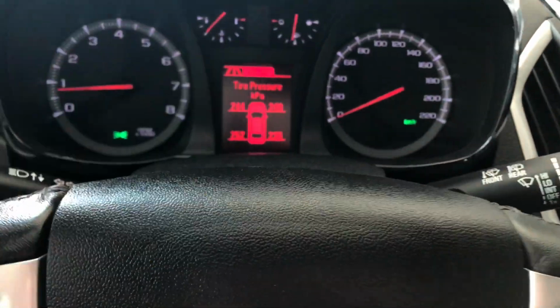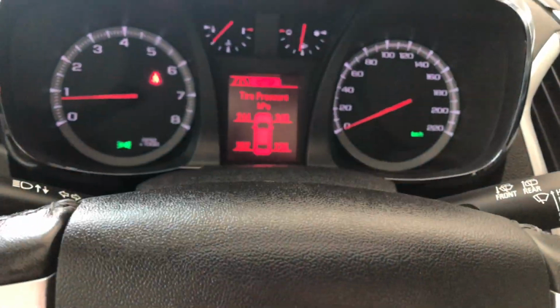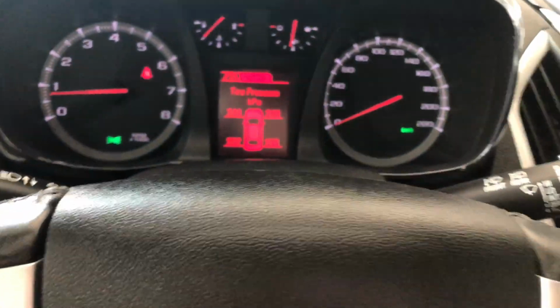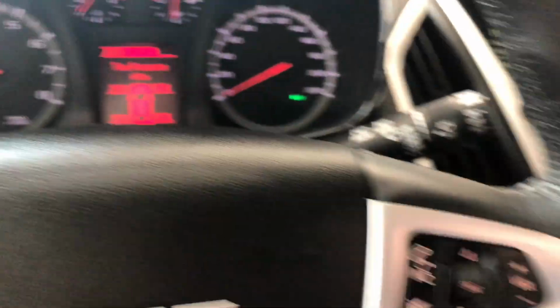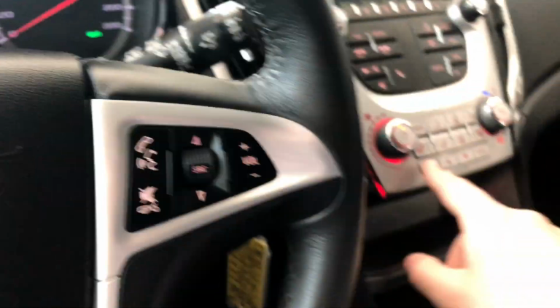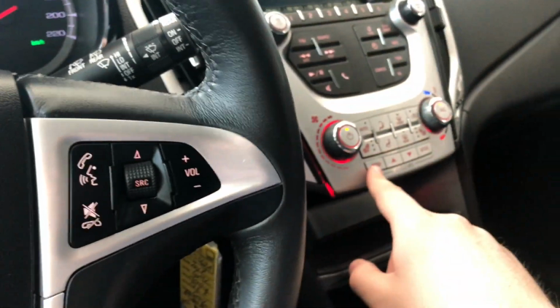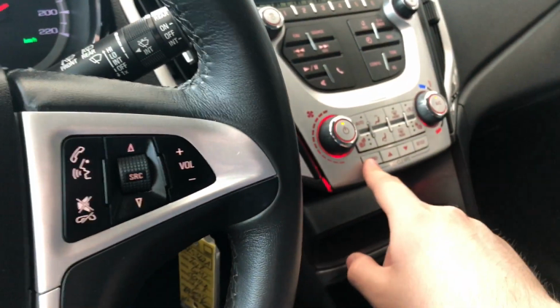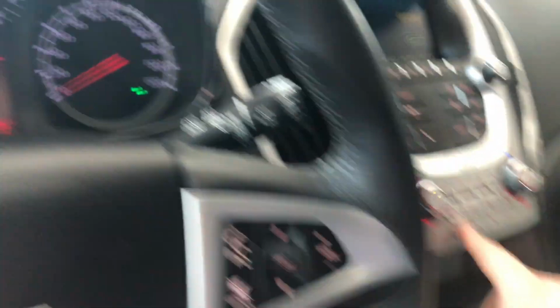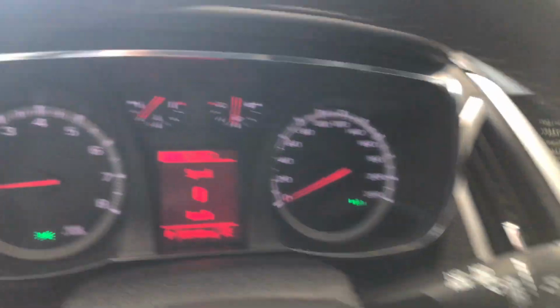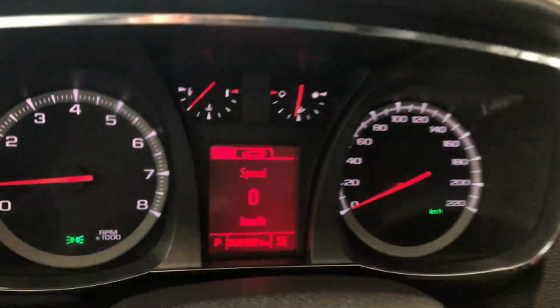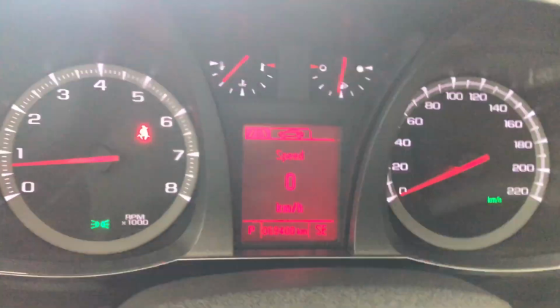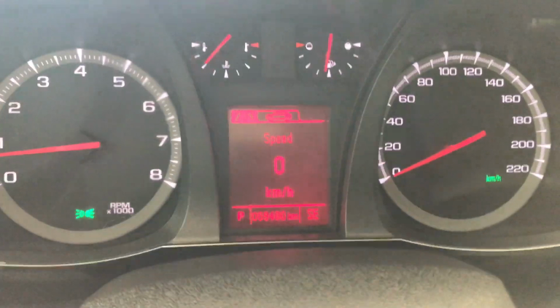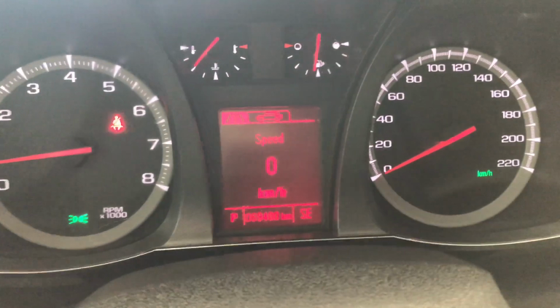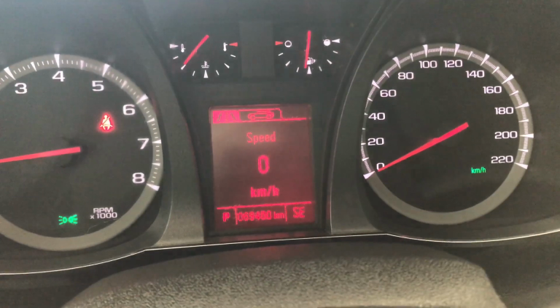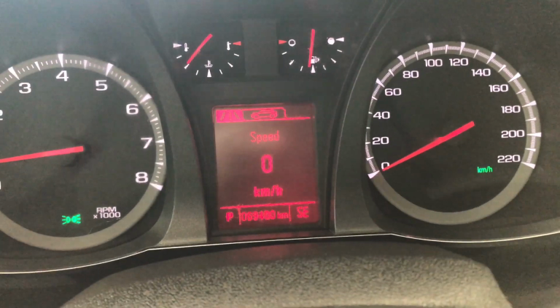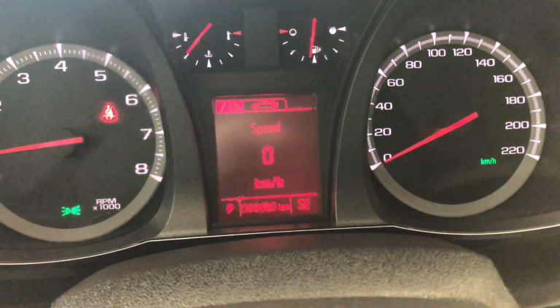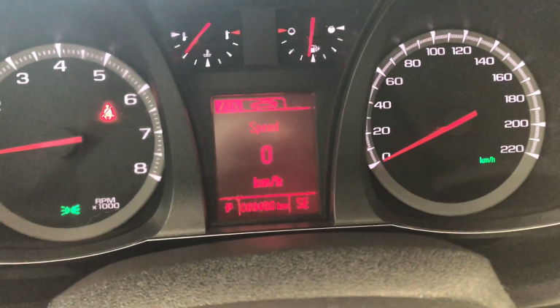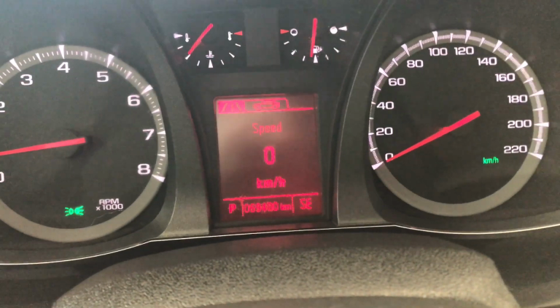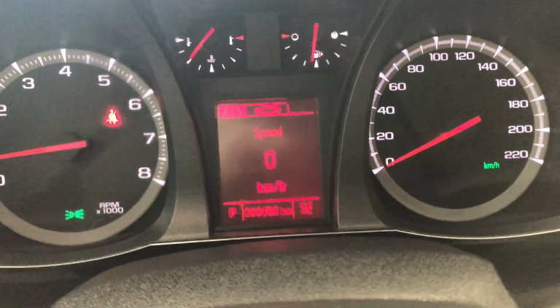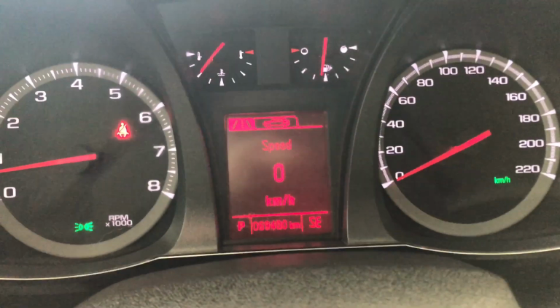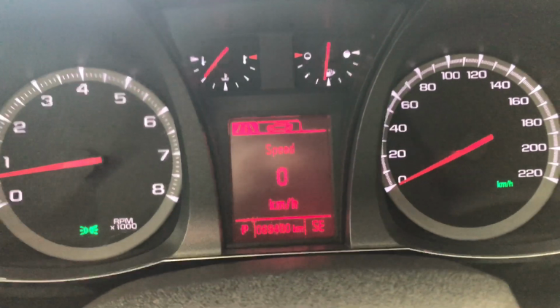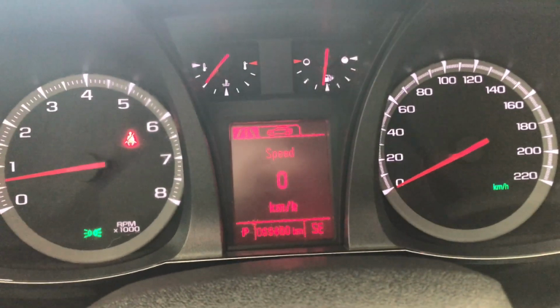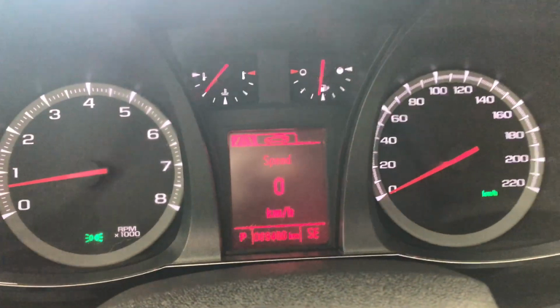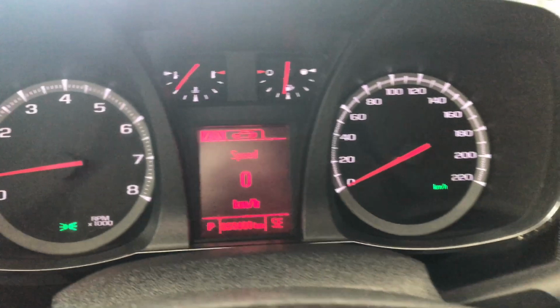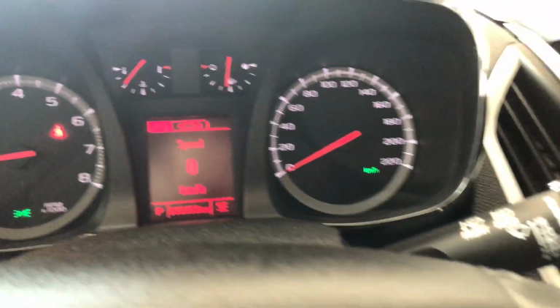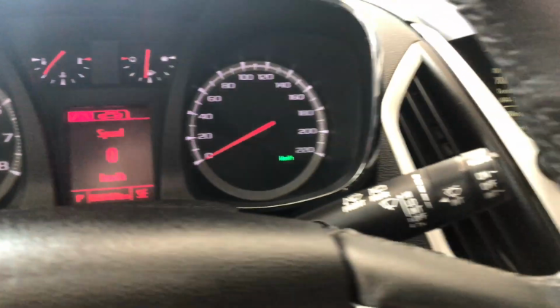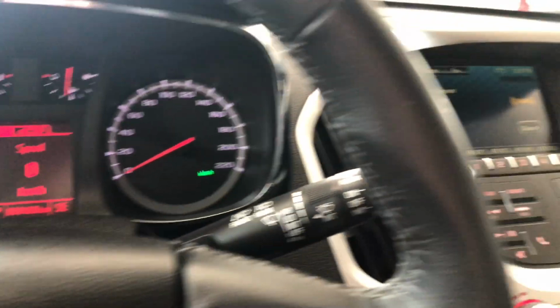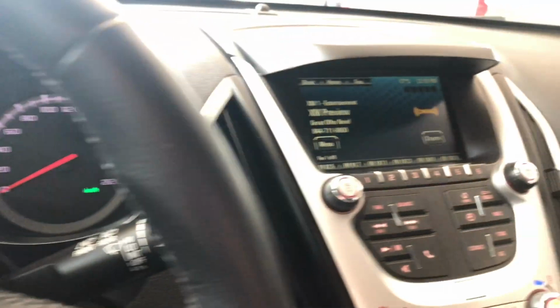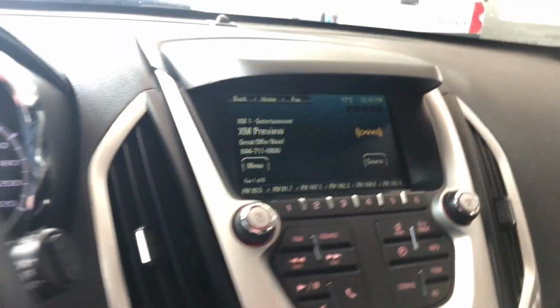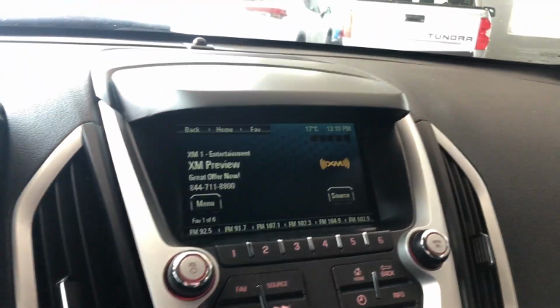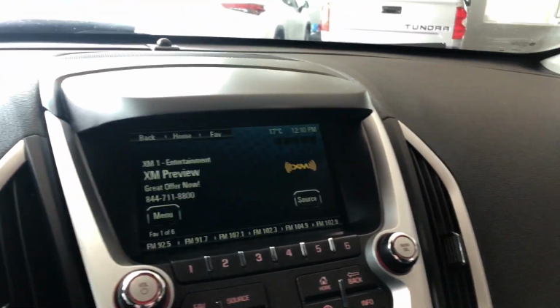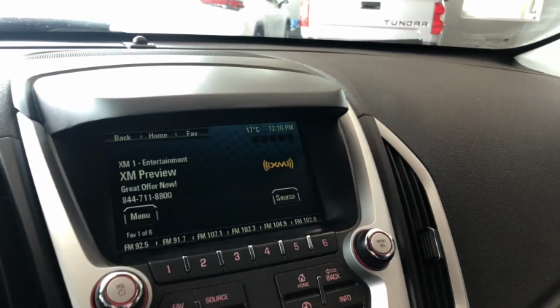You can also navigate through your multi-information display by pressing this menu button. Taking a look at the odometer, you can see this GMC has 69,400 kilometers on it.